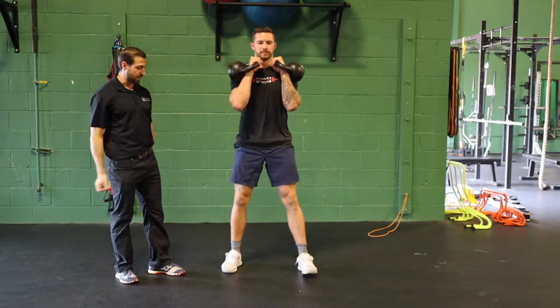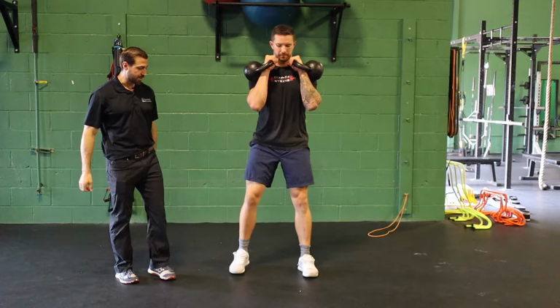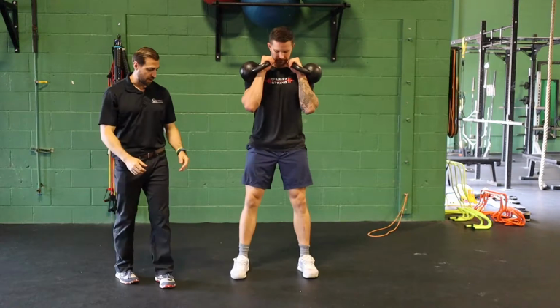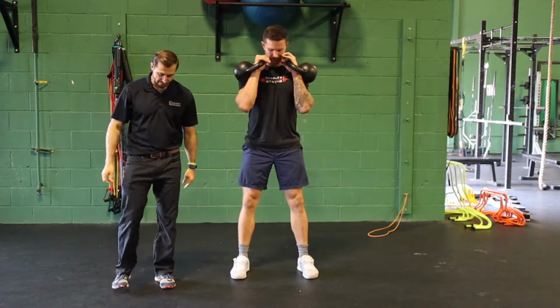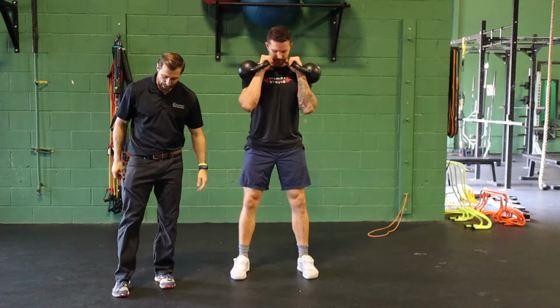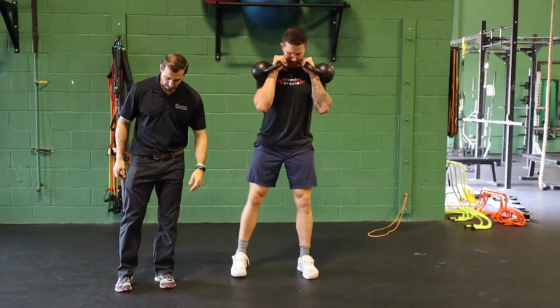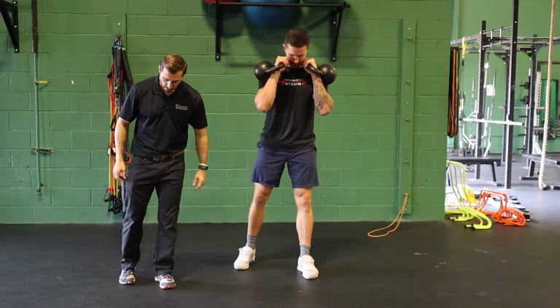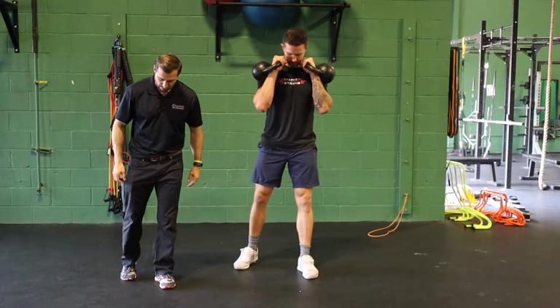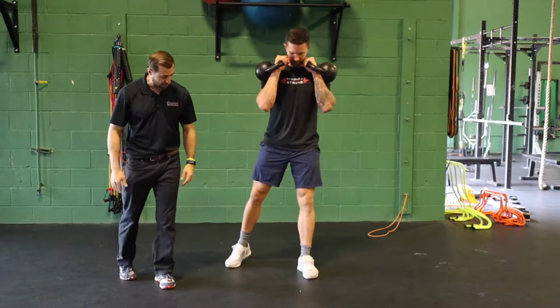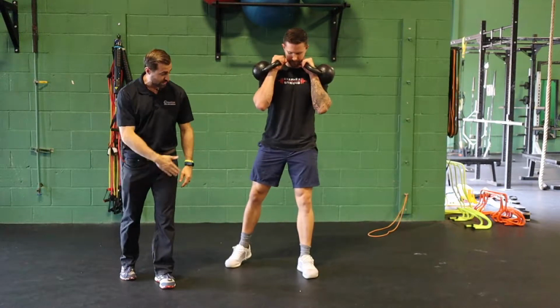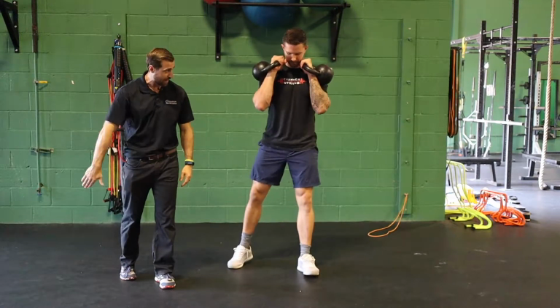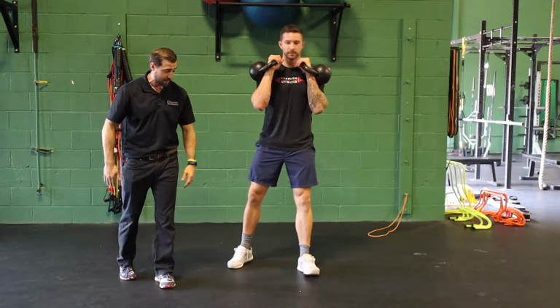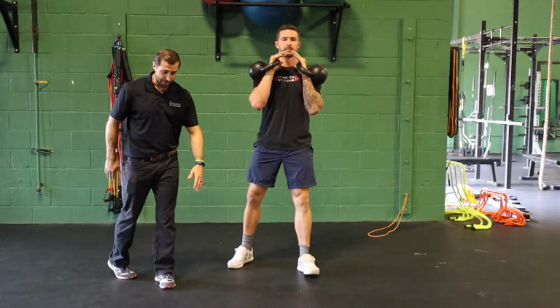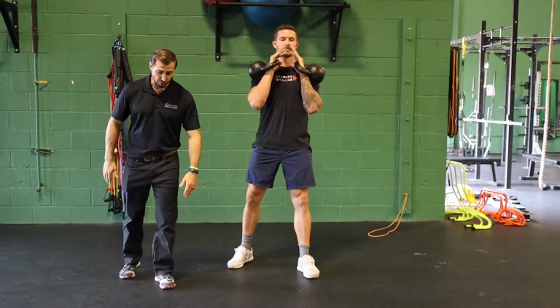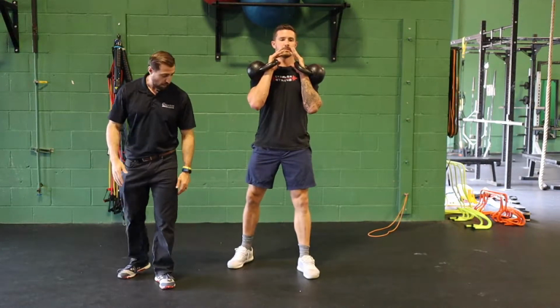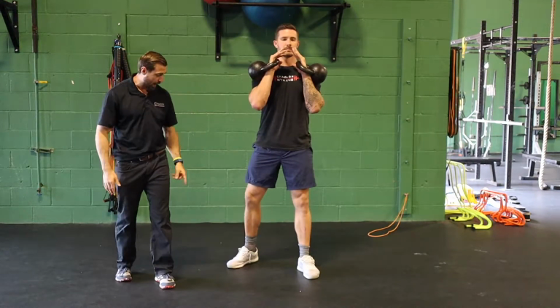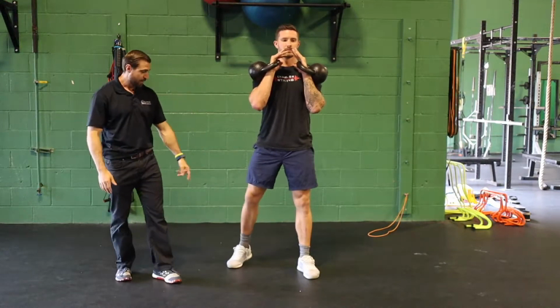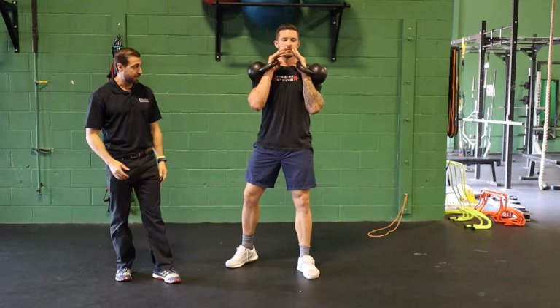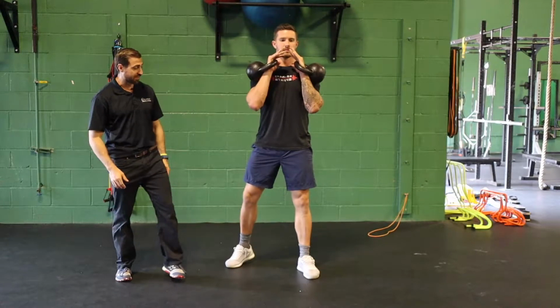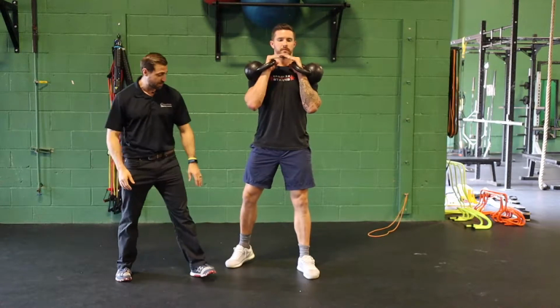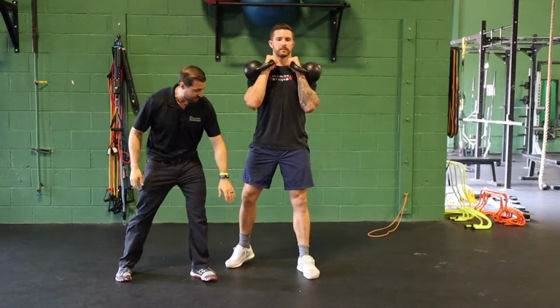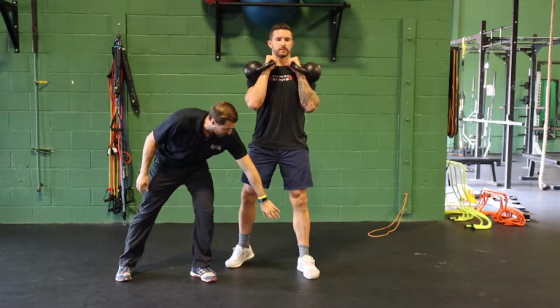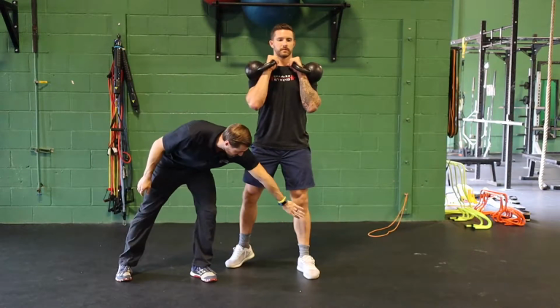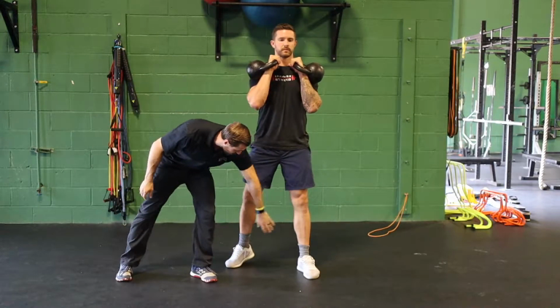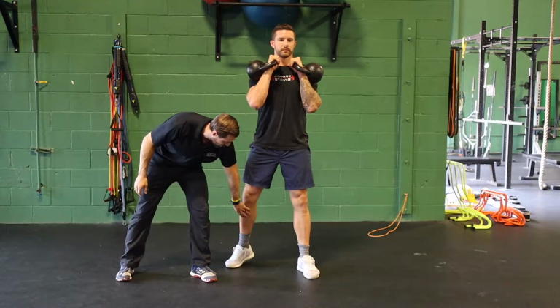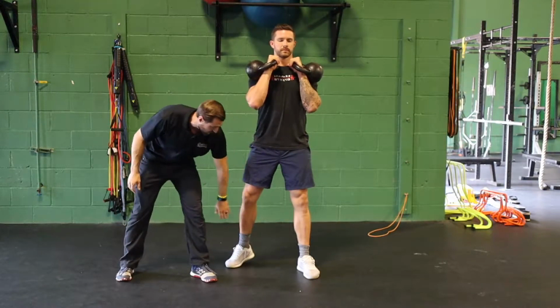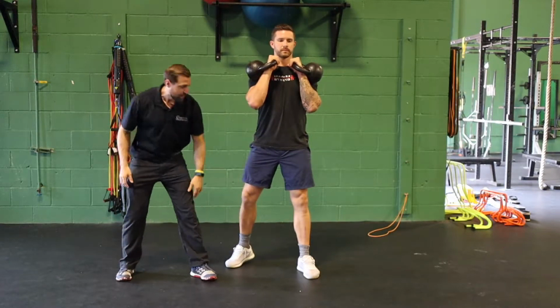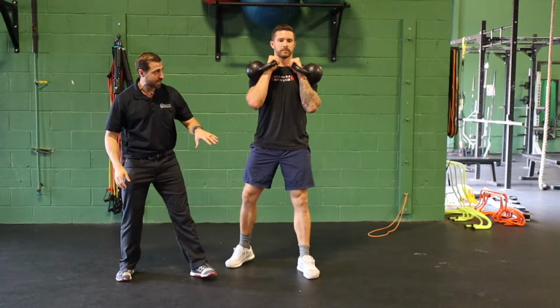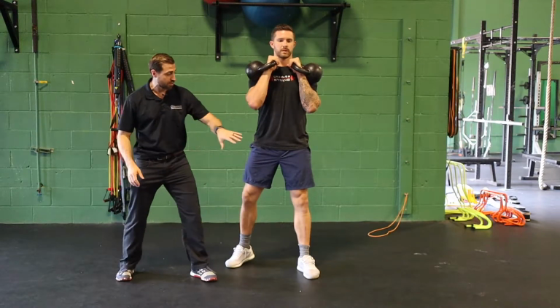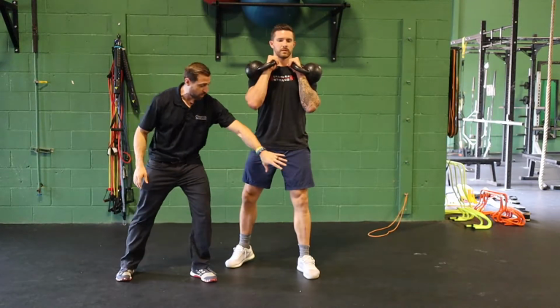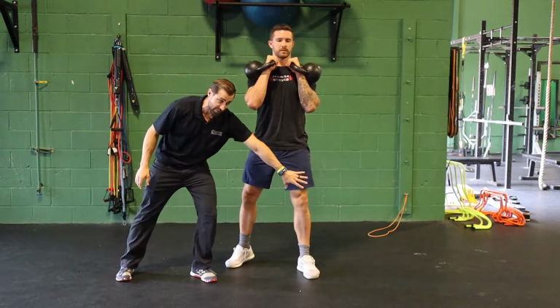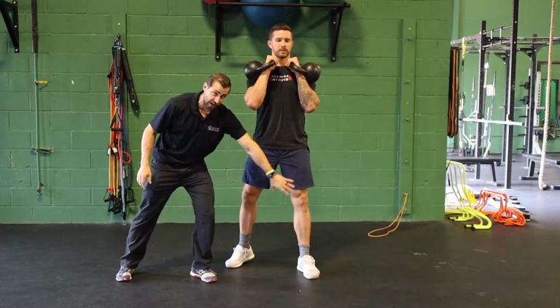From here, he's gonna take one foot back so his toe is about level with his heel on the backside, and turn out wide. From here, about 70% of his weight is gonna be on the front leg, about 30% on the back, just trying to keep the majority of the weight on this side.